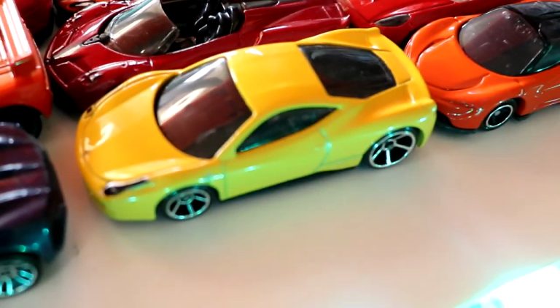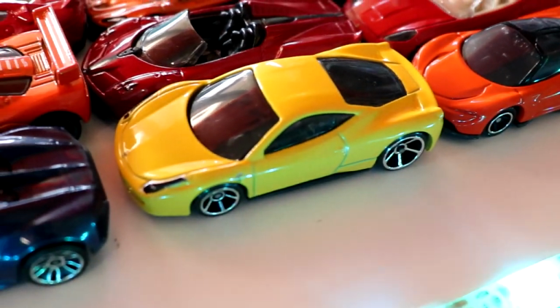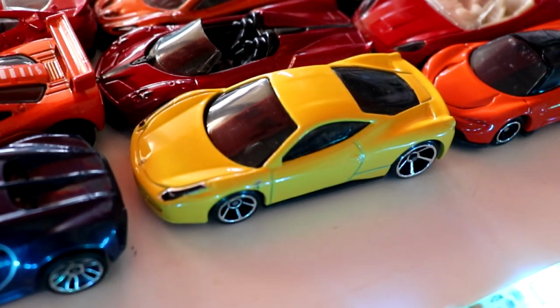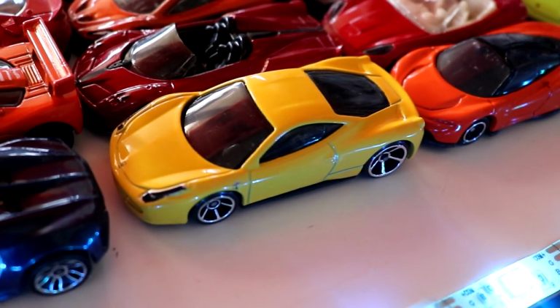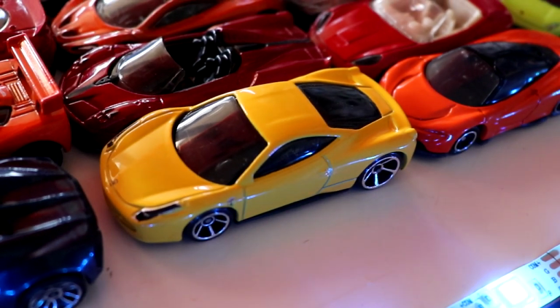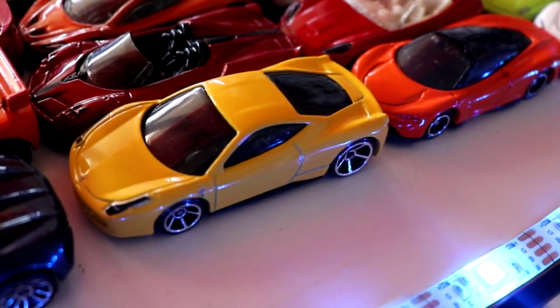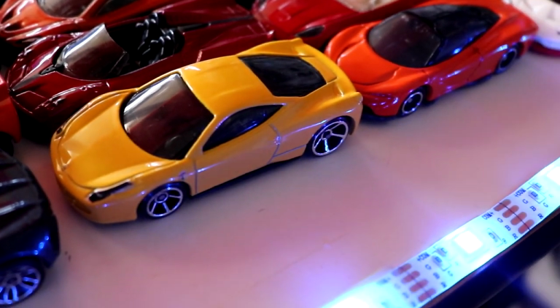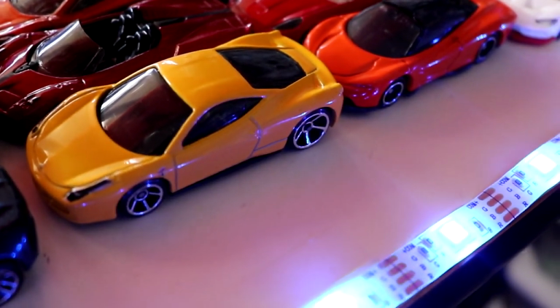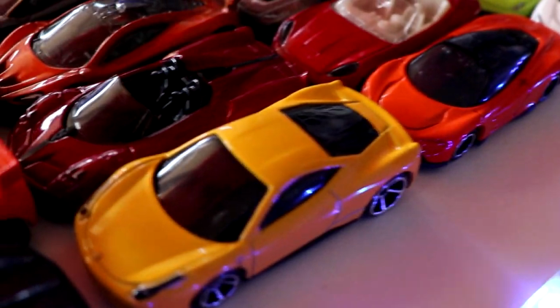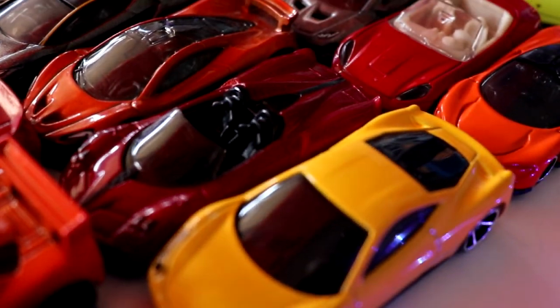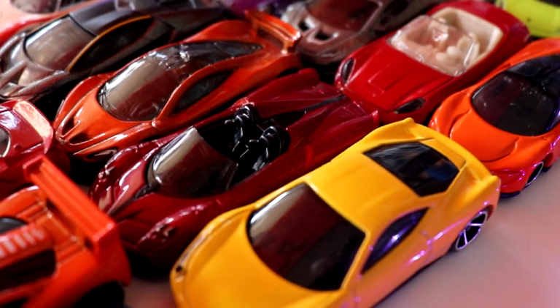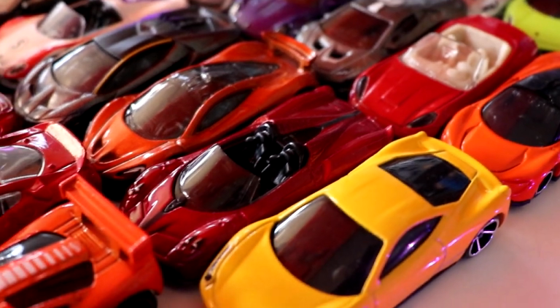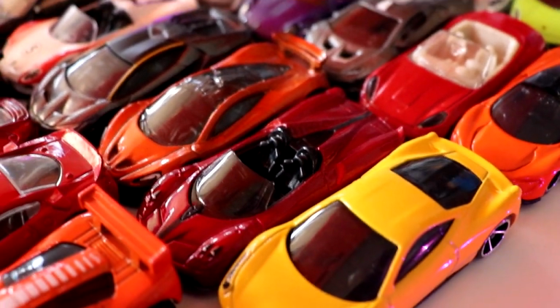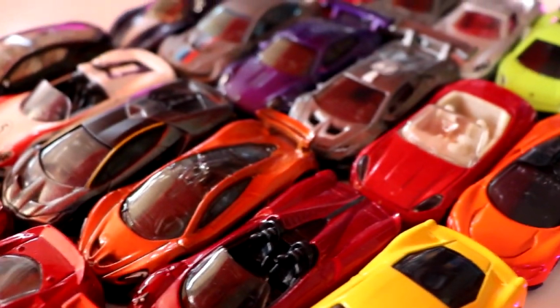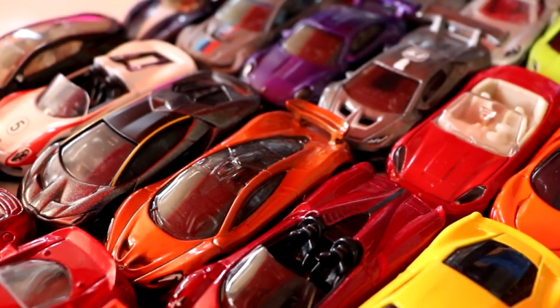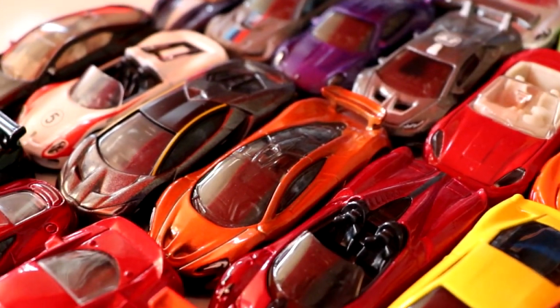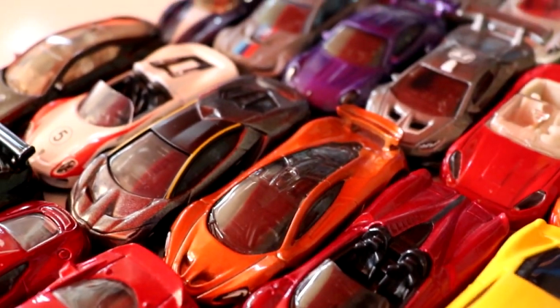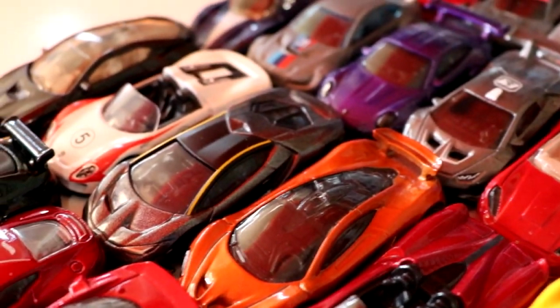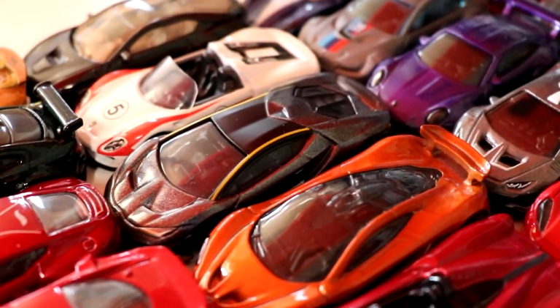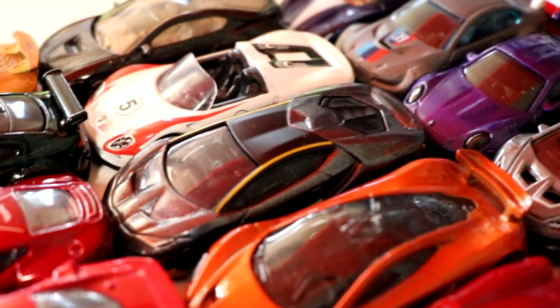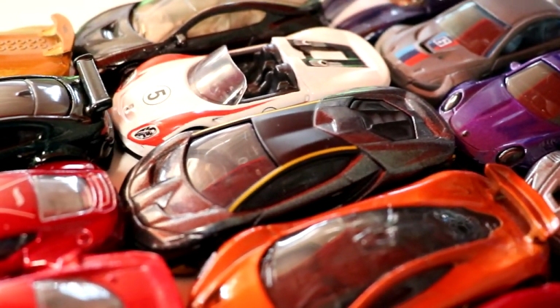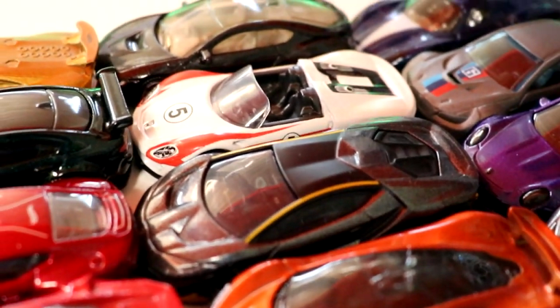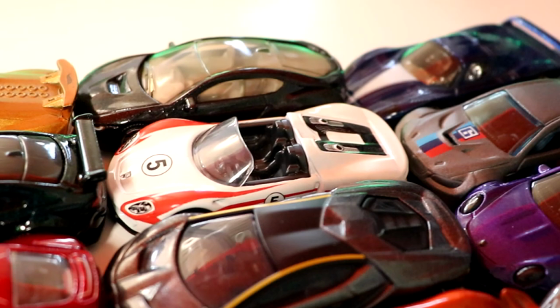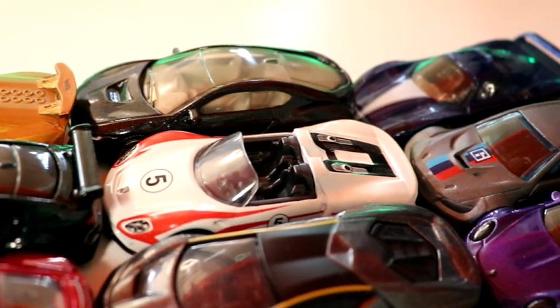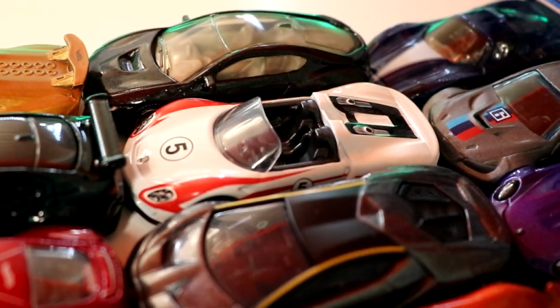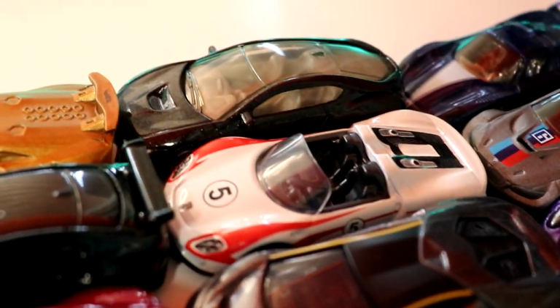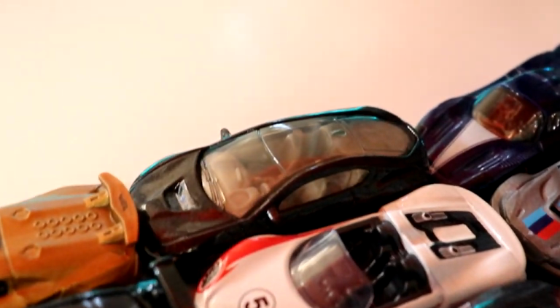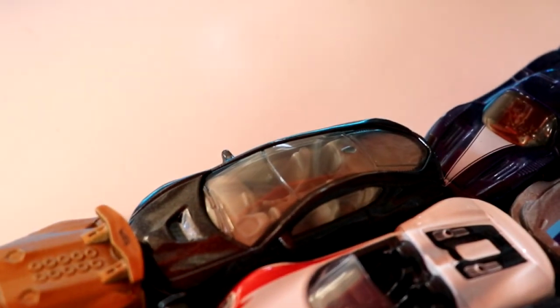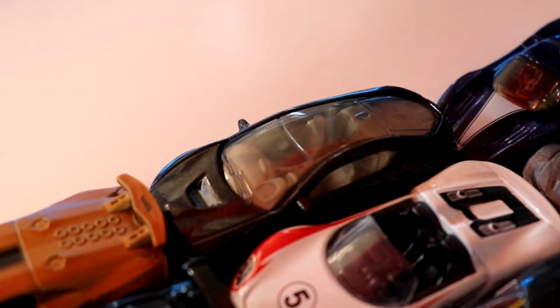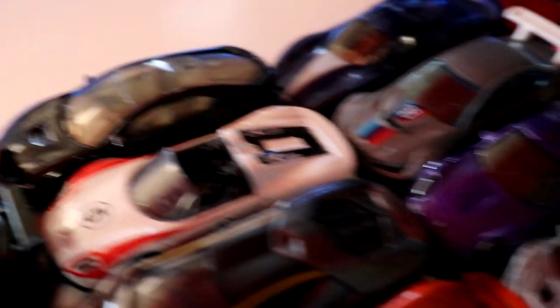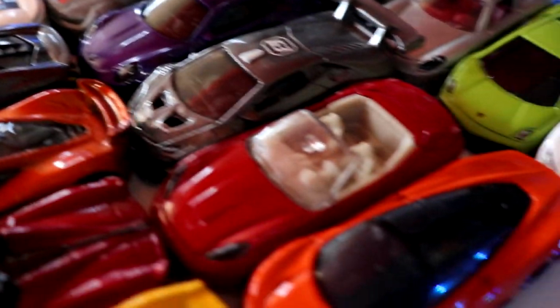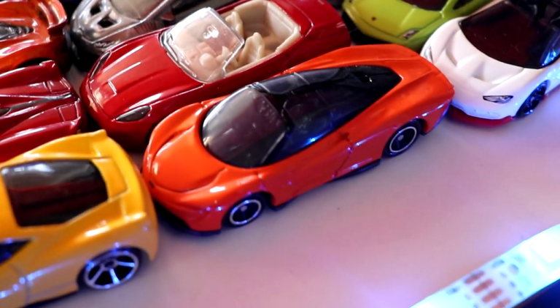Next we have the Ferrari 458 in yellow, the Pagani Huayra Roadster, the McLaren P1, the Lamborghini Centenario, the Porsche 918 Spyder, and the BMW i8.